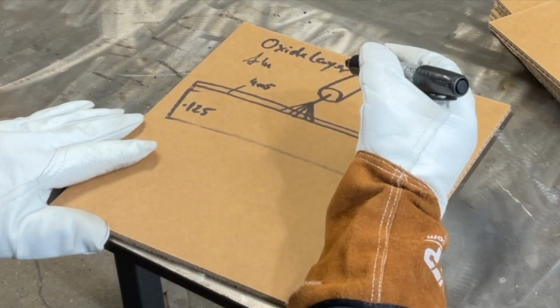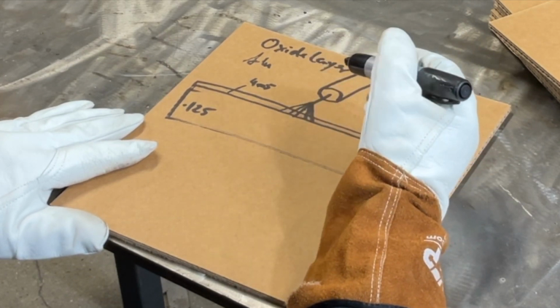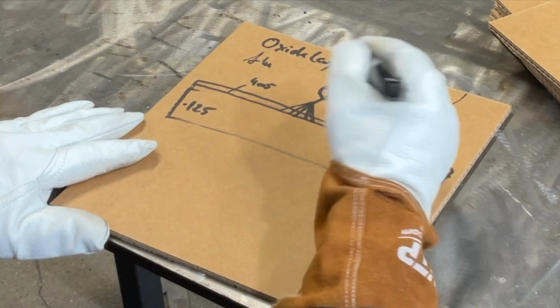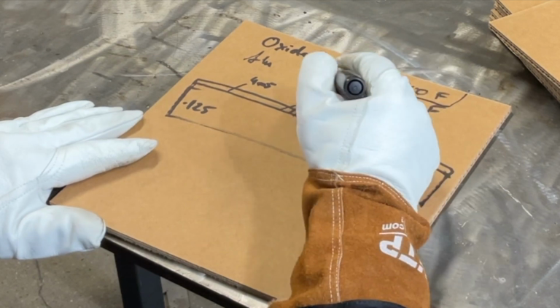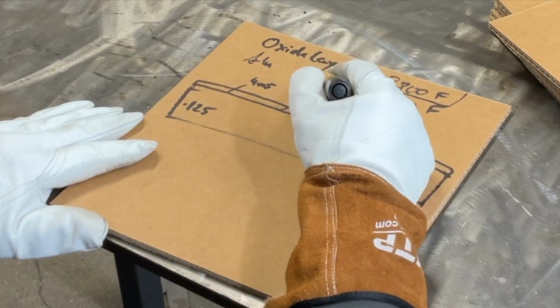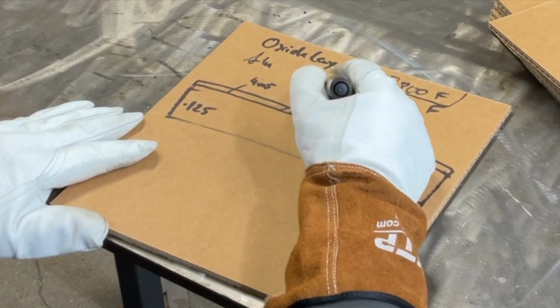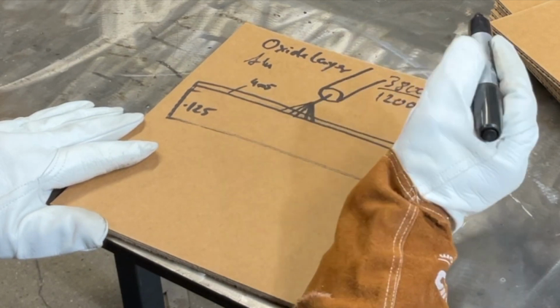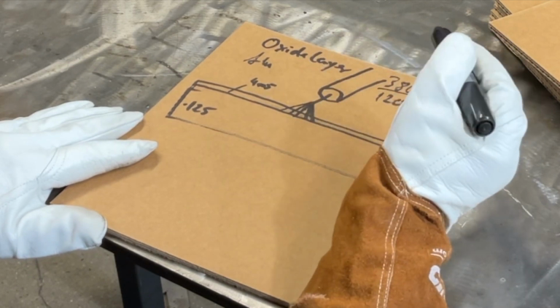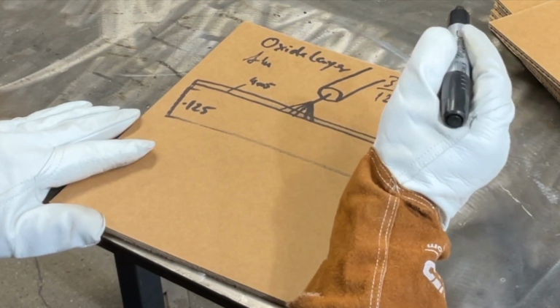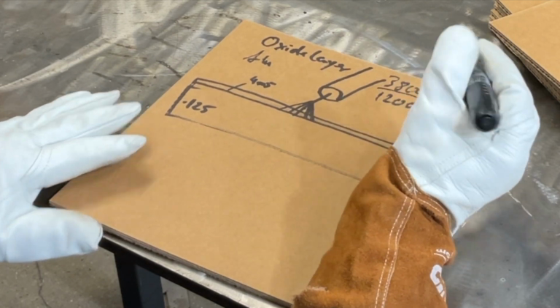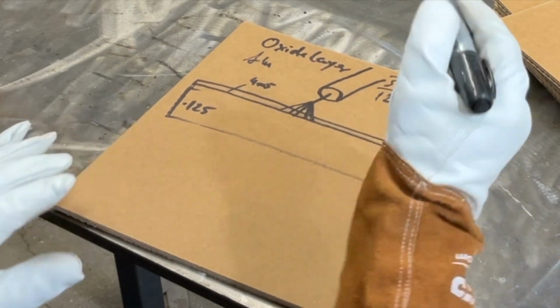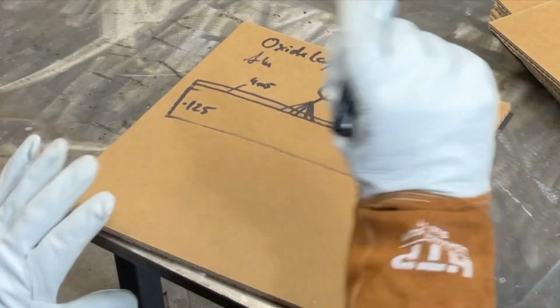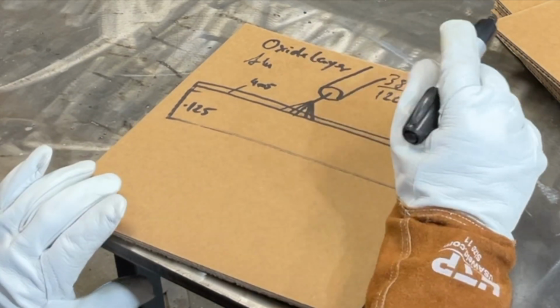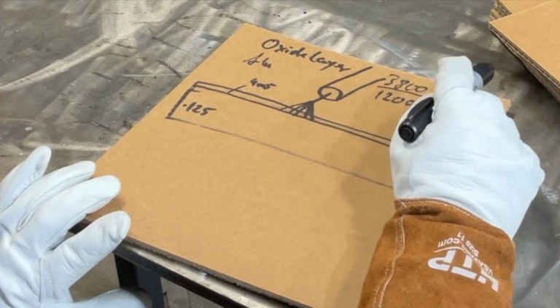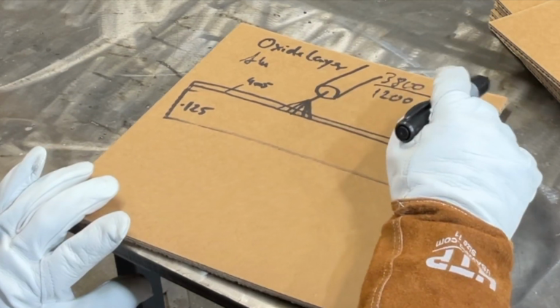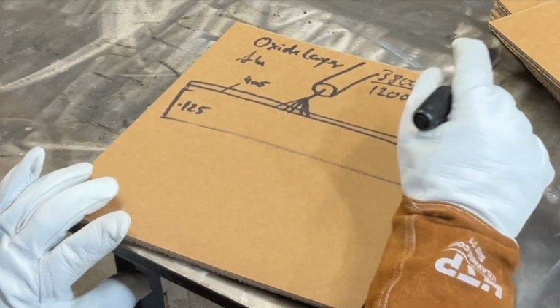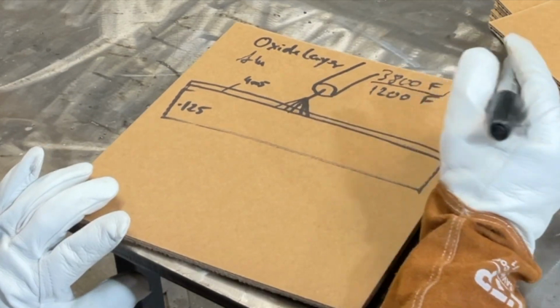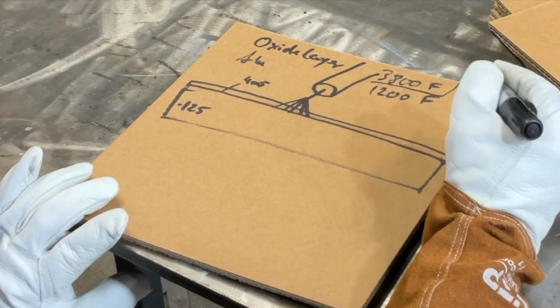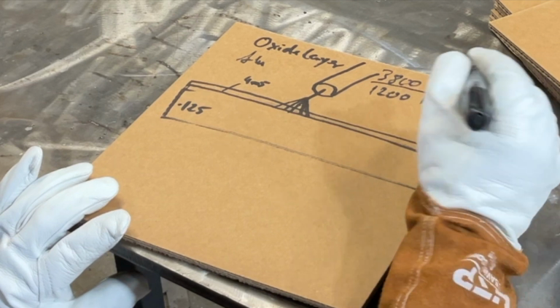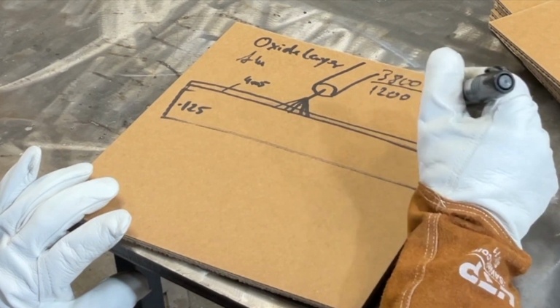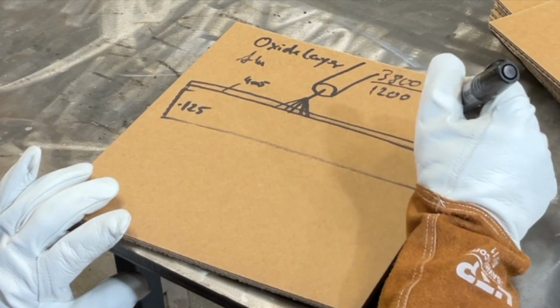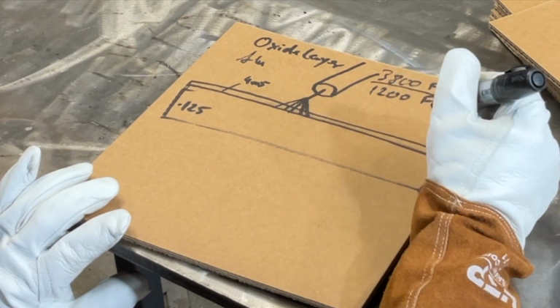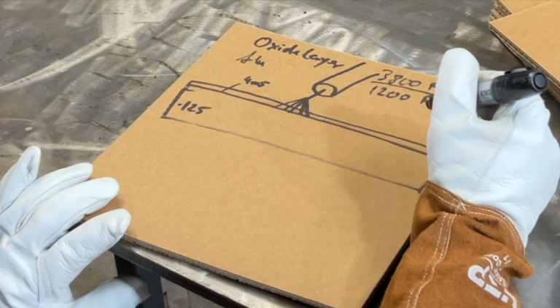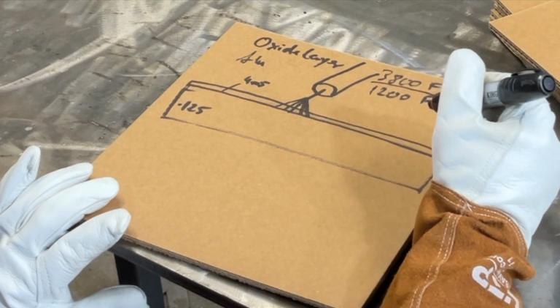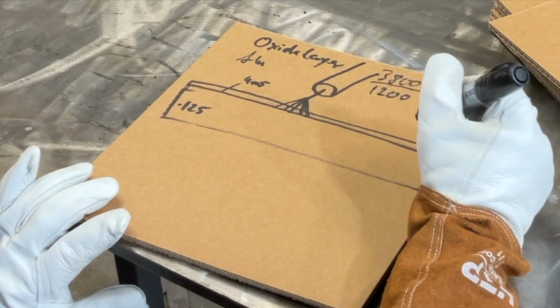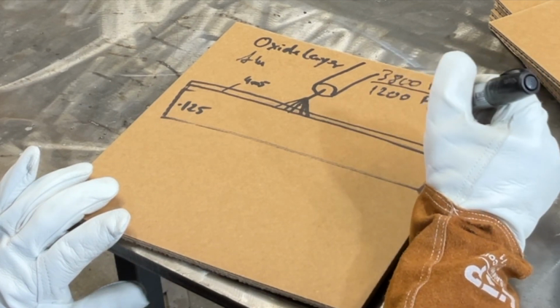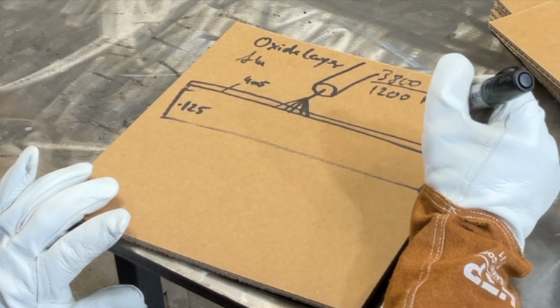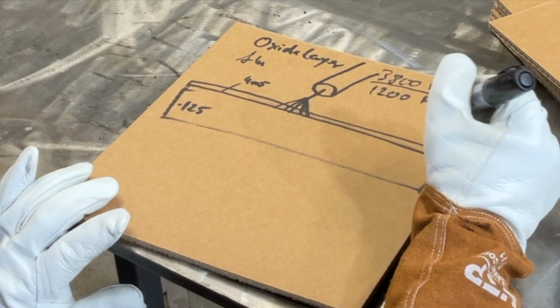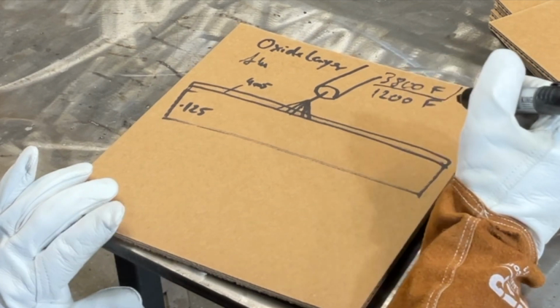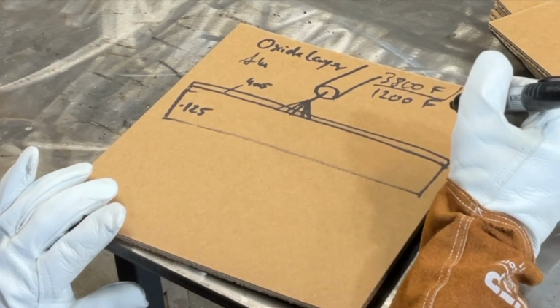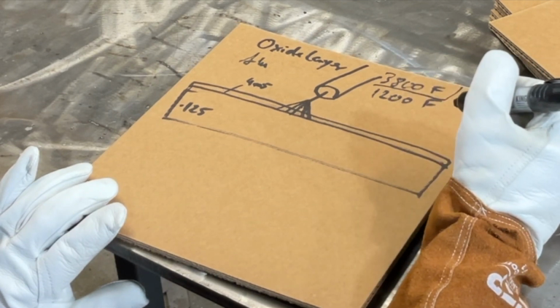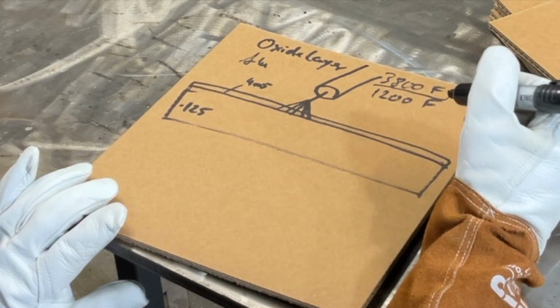It's a lot of energy to be used, and even though your polarity helps you here — people ask, do I need alternating current on my MIG machine to weld aluminum? The answer is no.